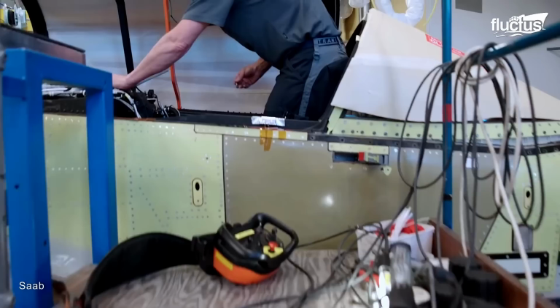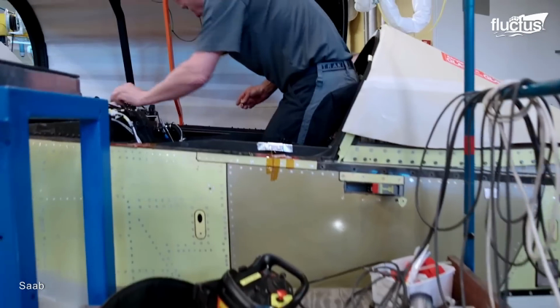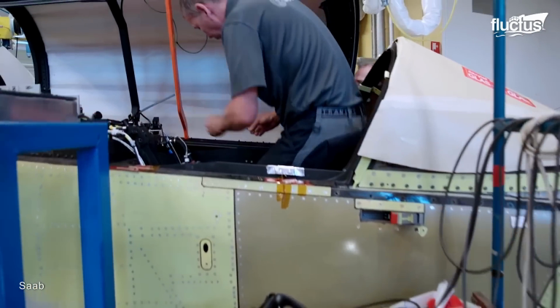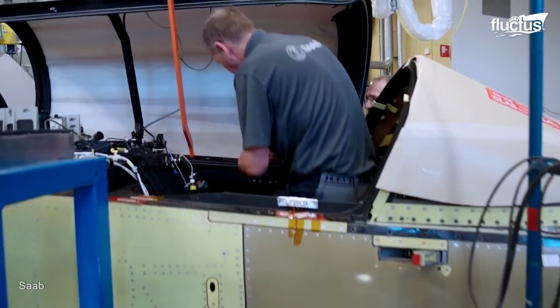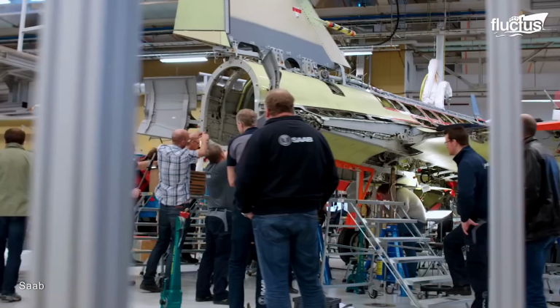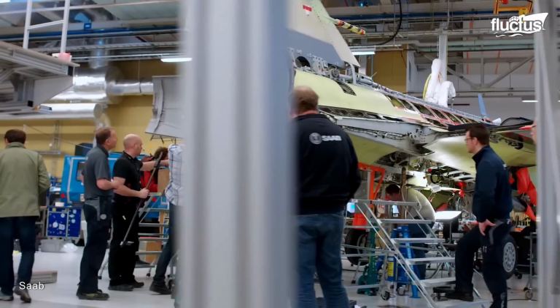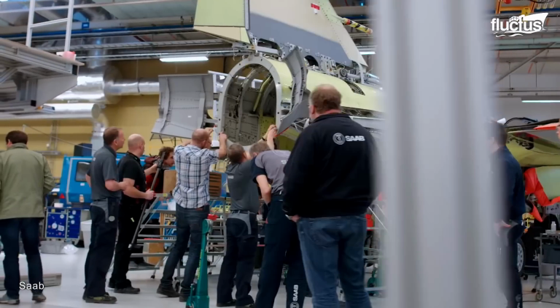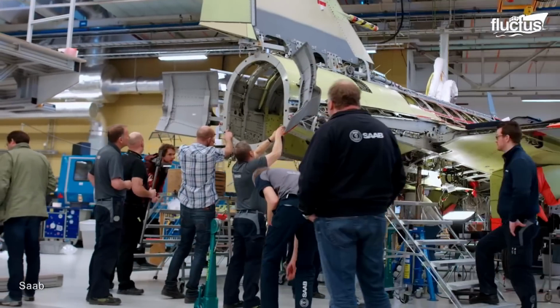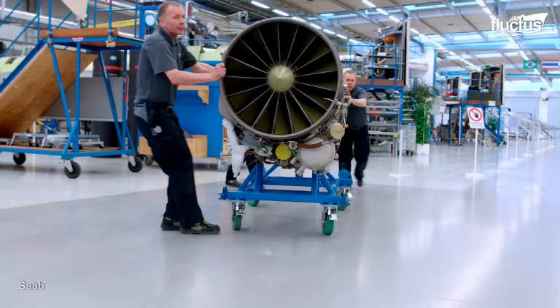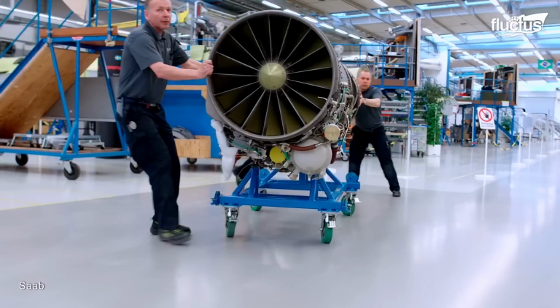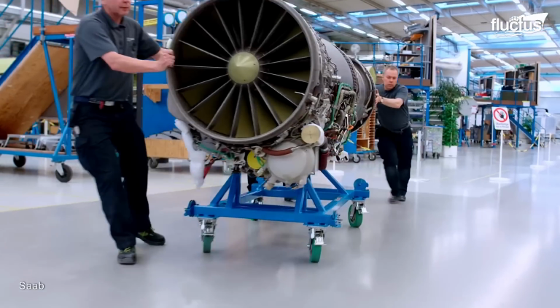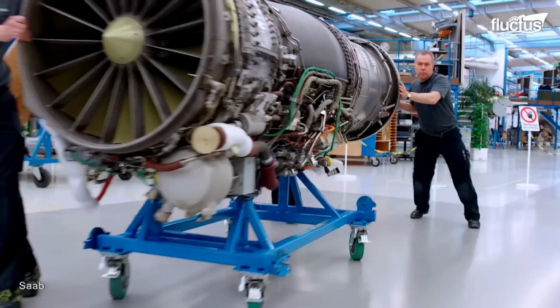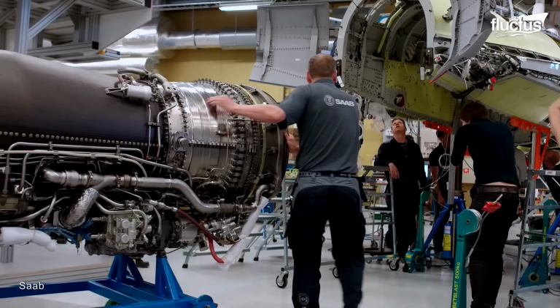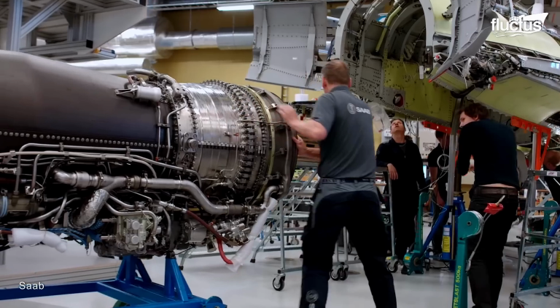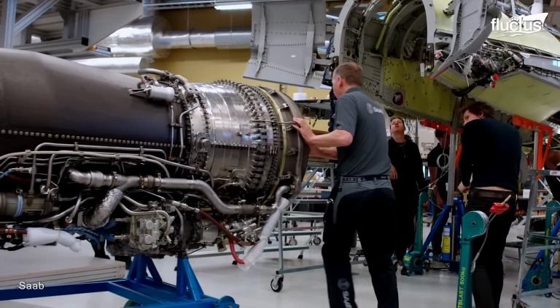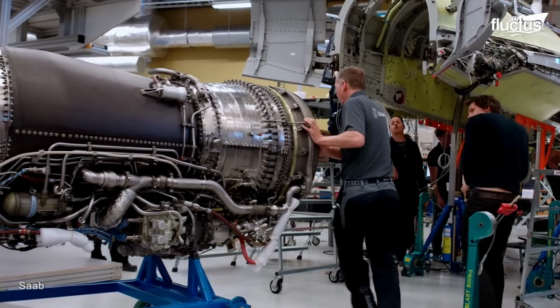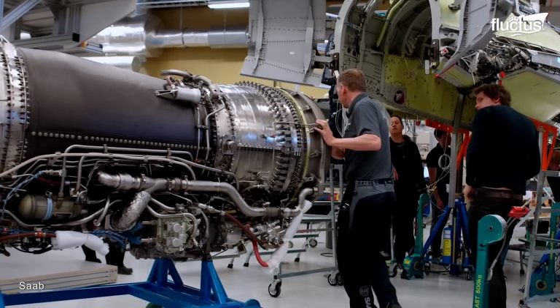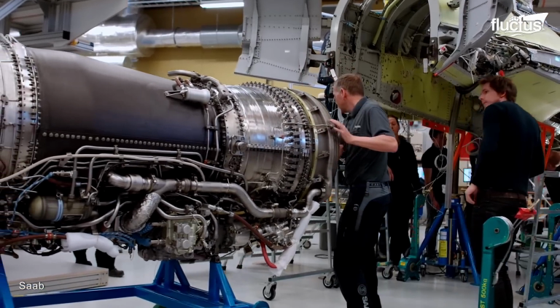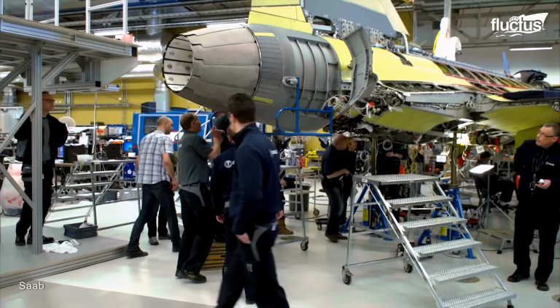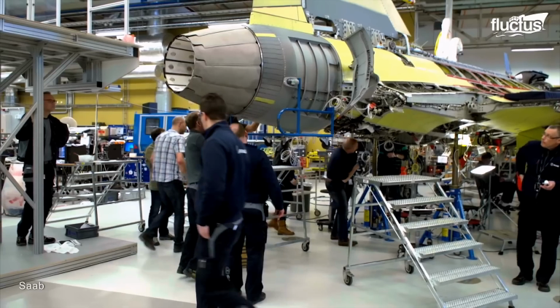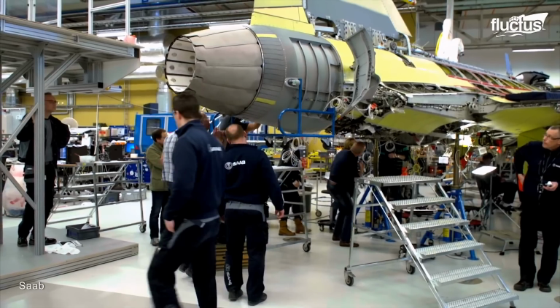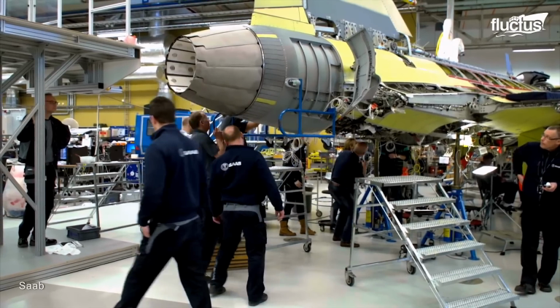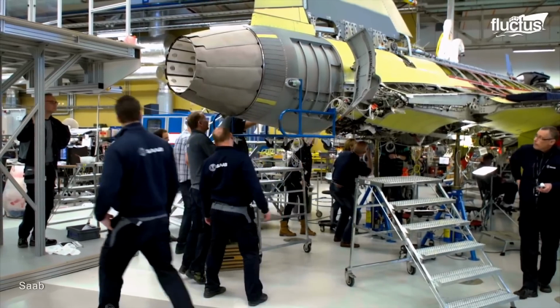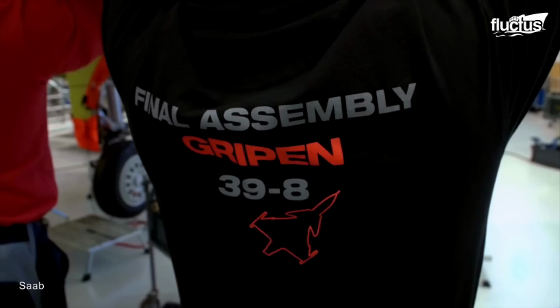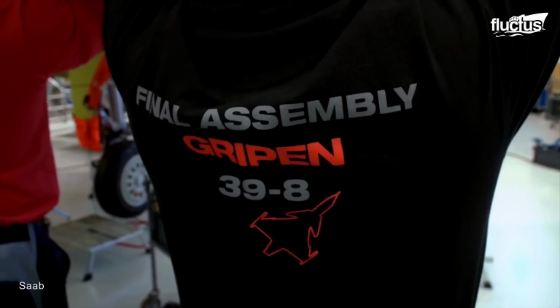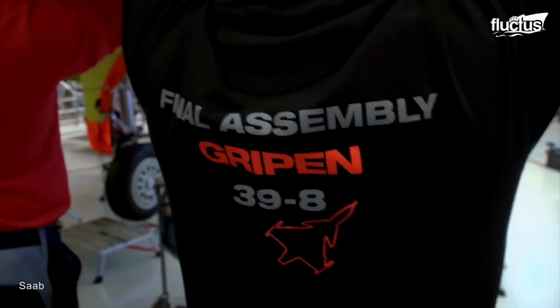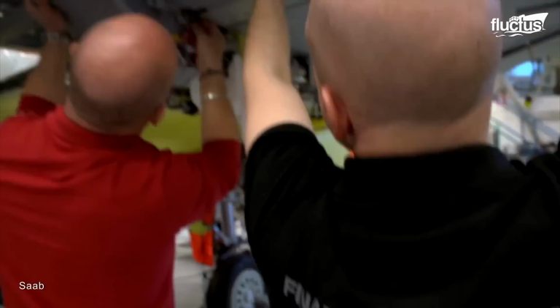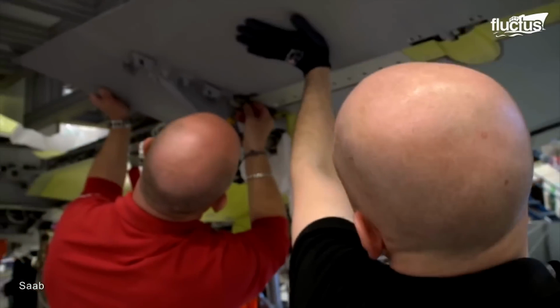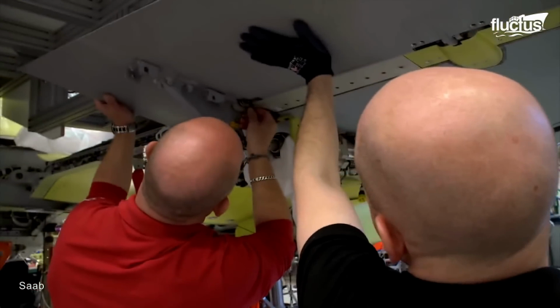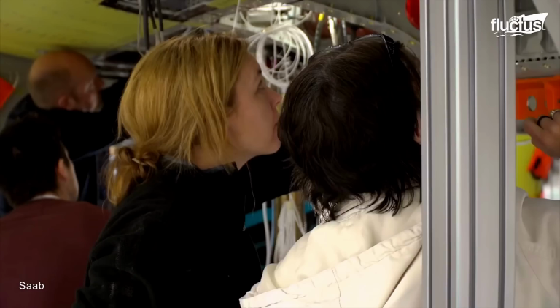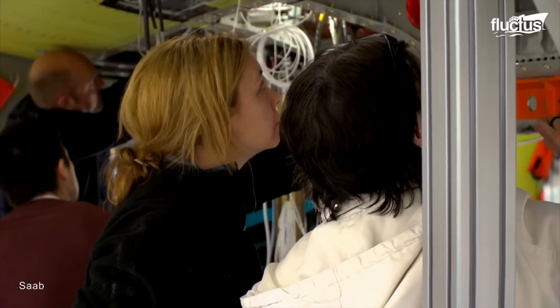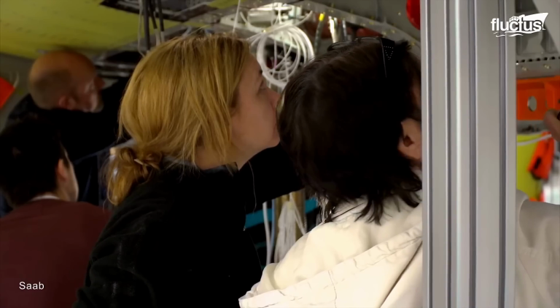Saab has partnered with multiple other companies to produce various components of the JAS-39 Gripen, such as the fuselage, wings, tail, landing gear, and weaponry.